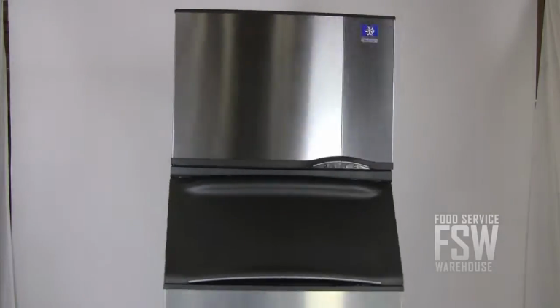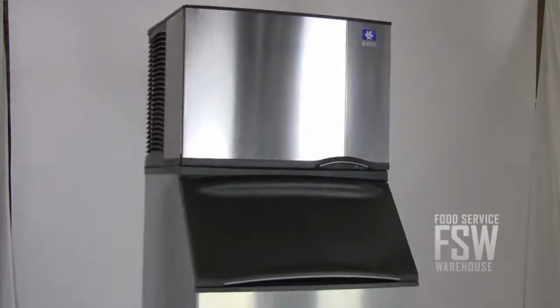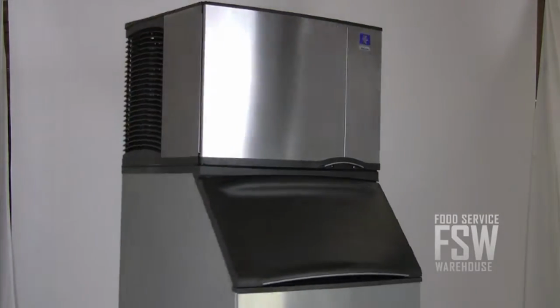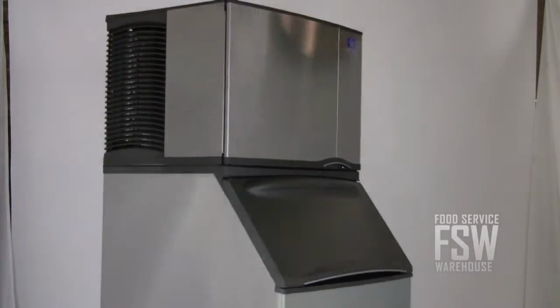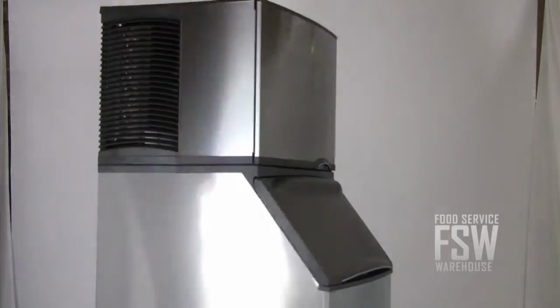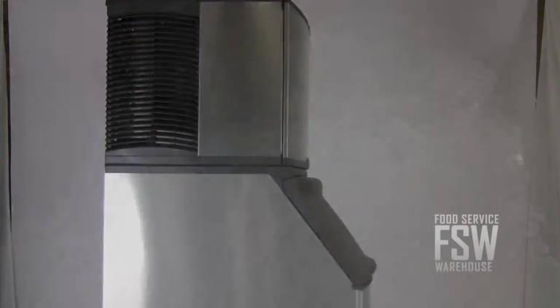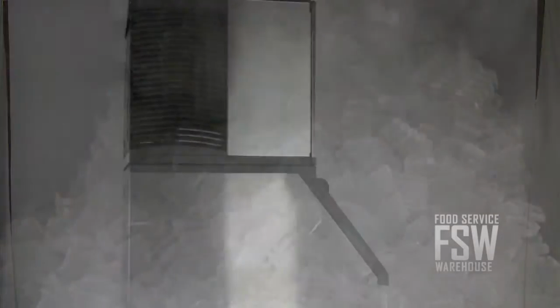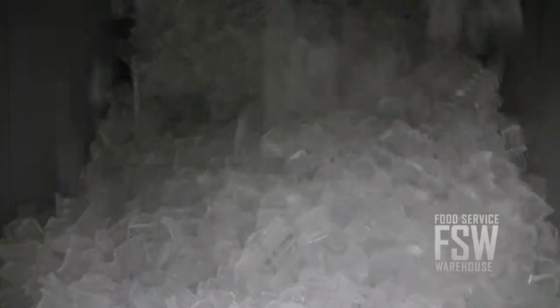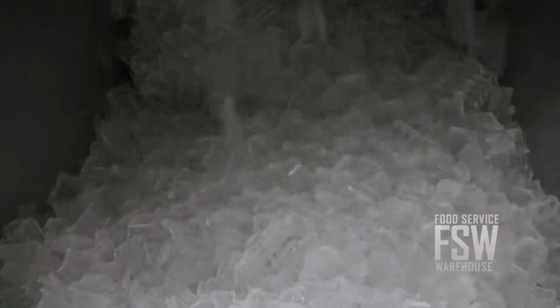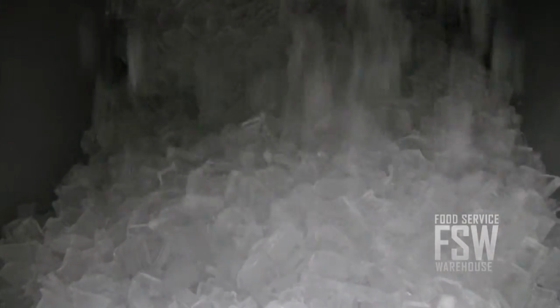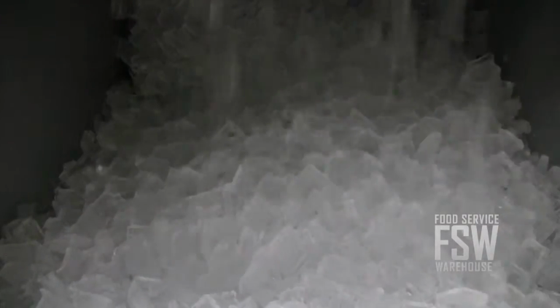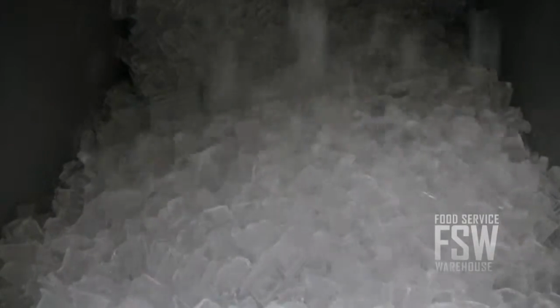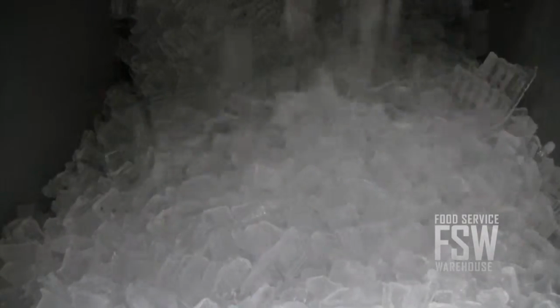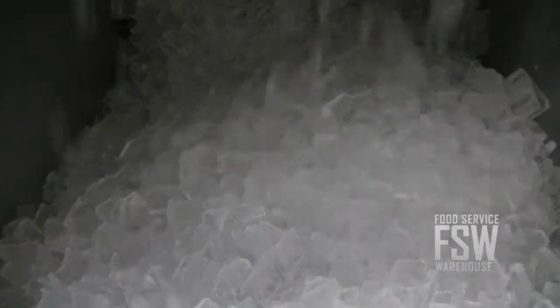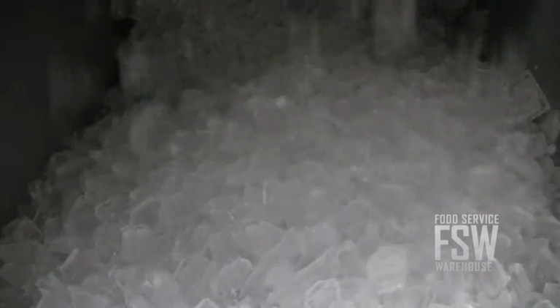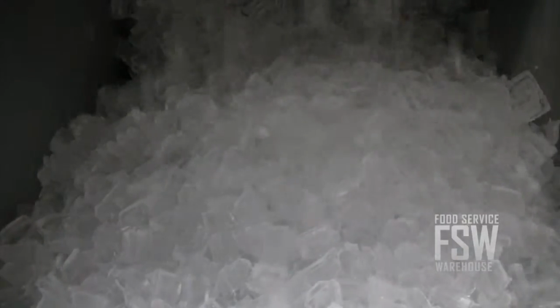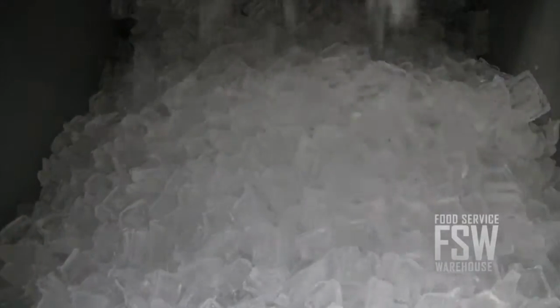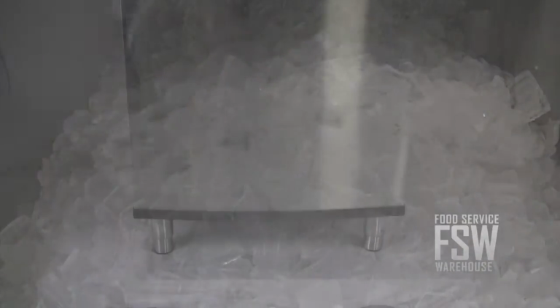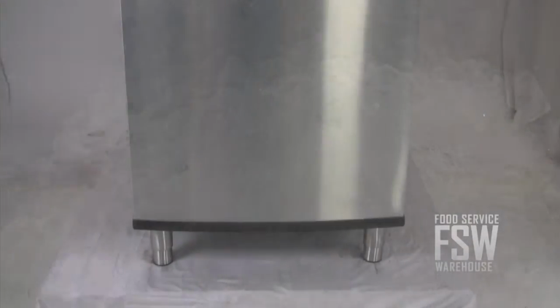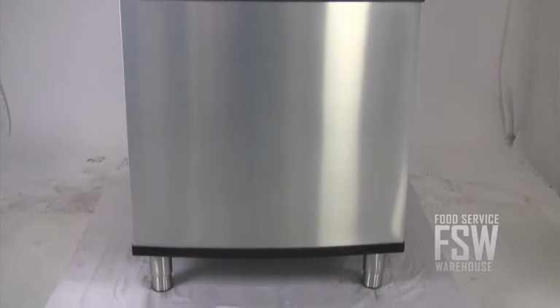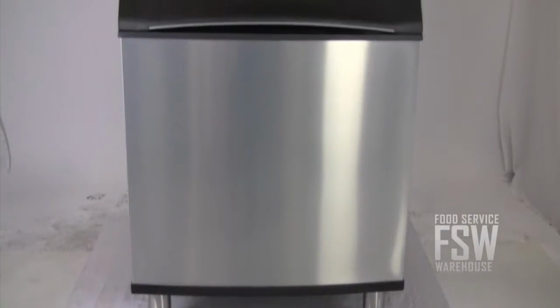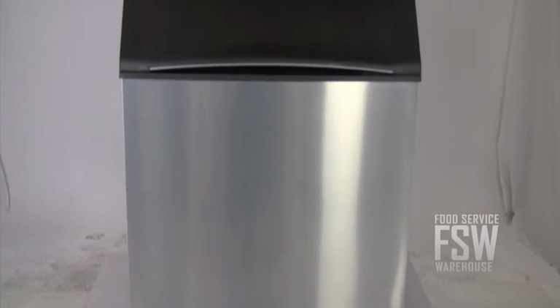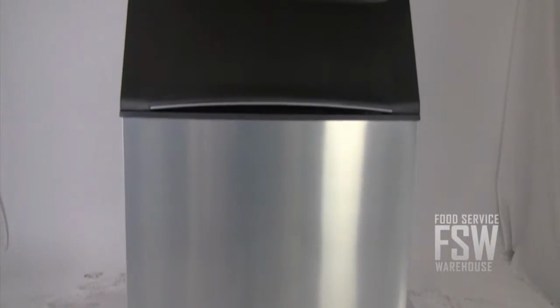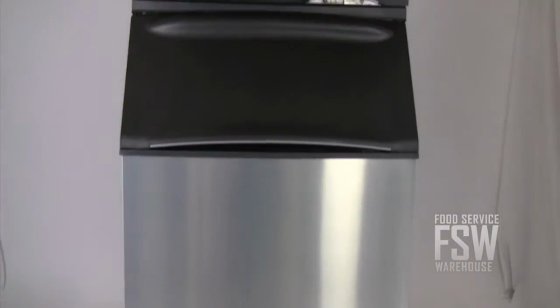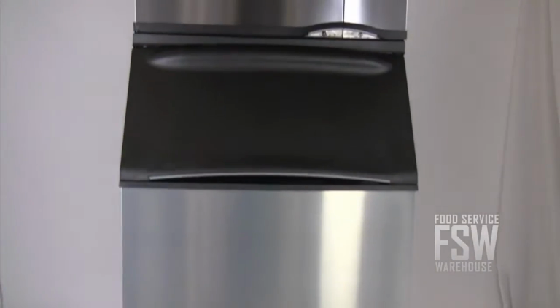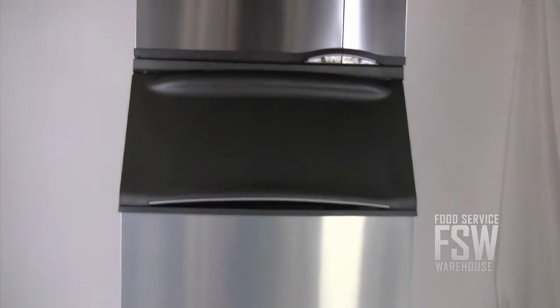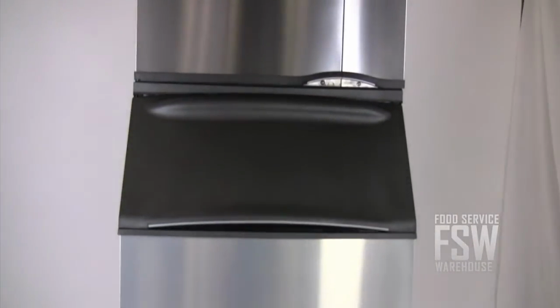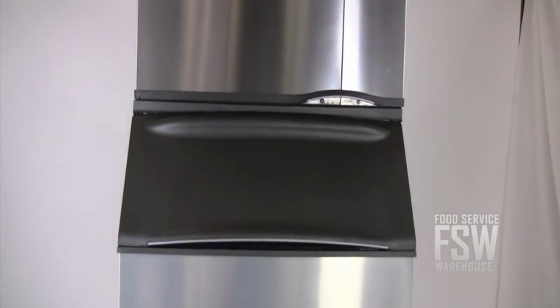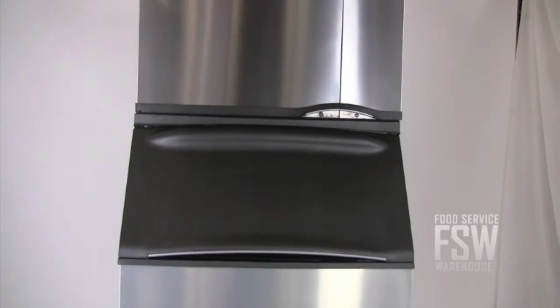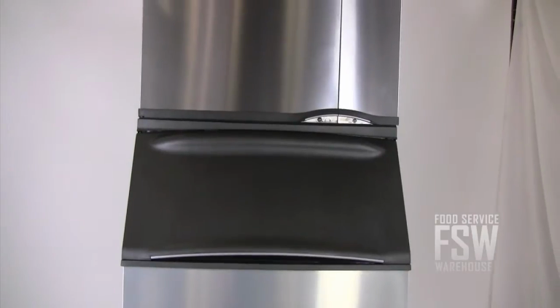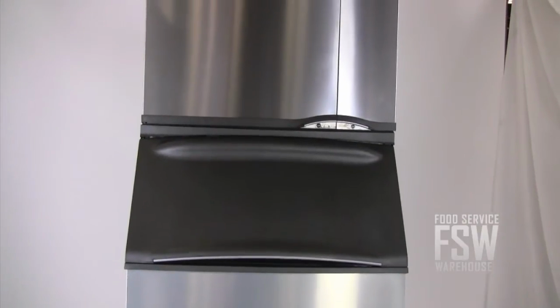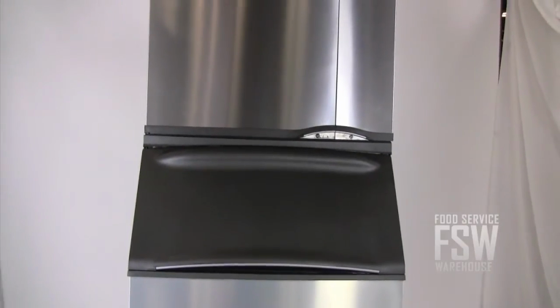The ice machine makes approximately 435 pounds of full-size ice cubes daily. The ice bin stores up to 430 pounds. Both stainless steel pieces of equipment are only 30 inches wide.